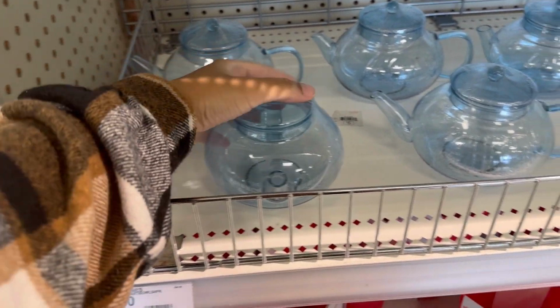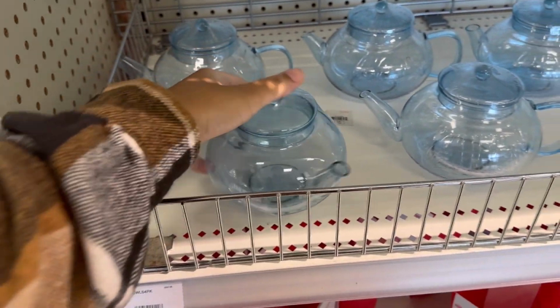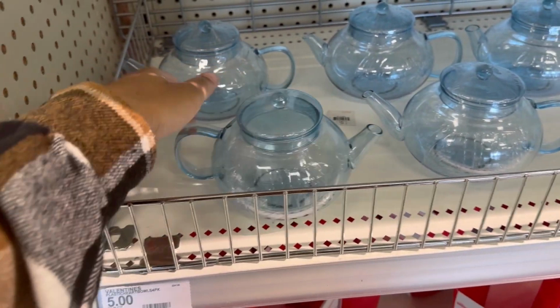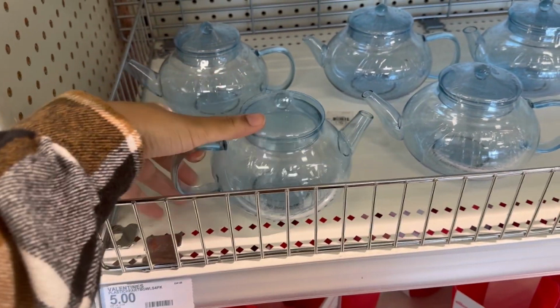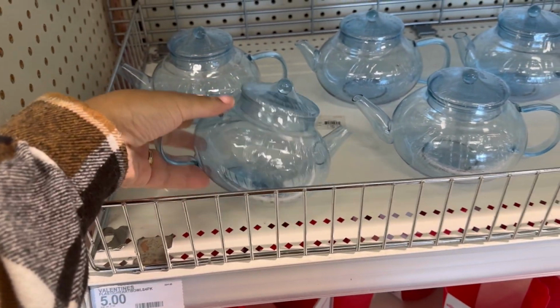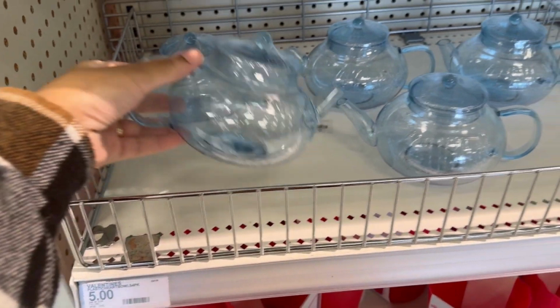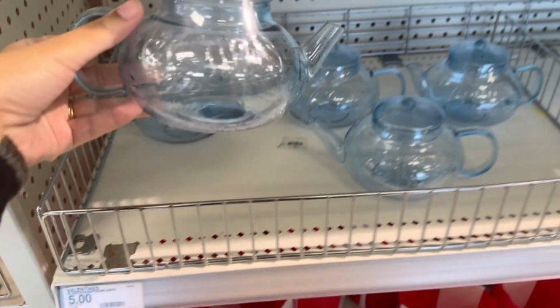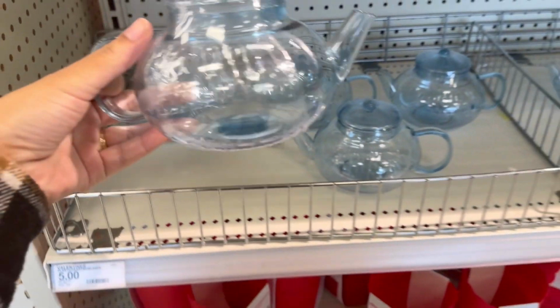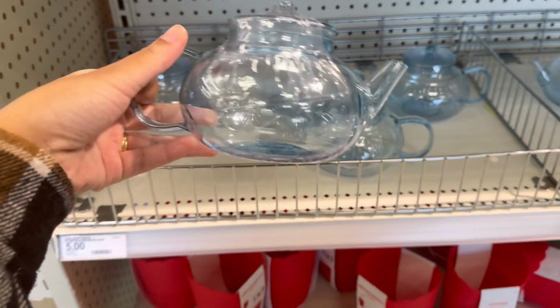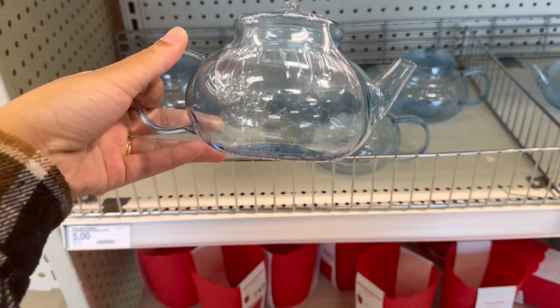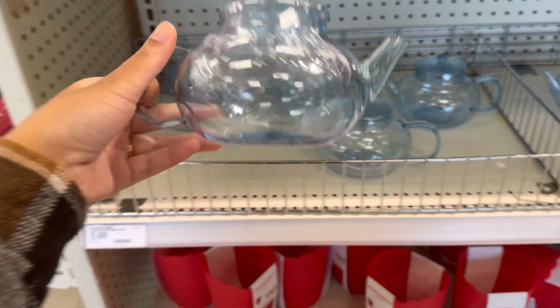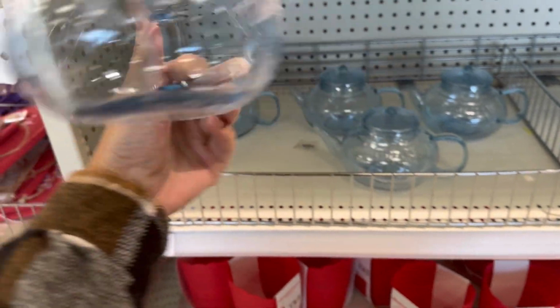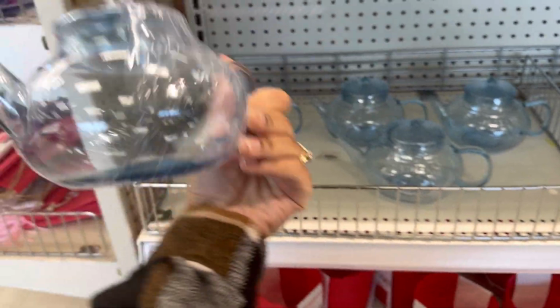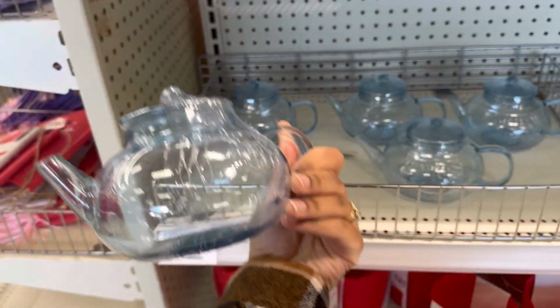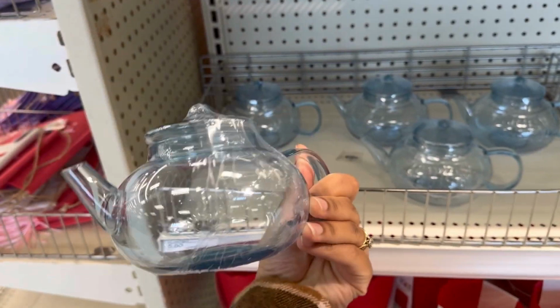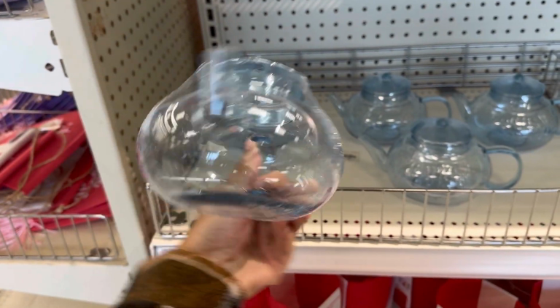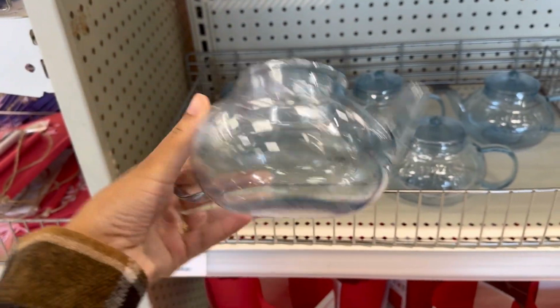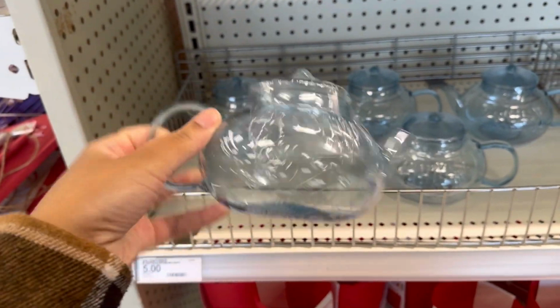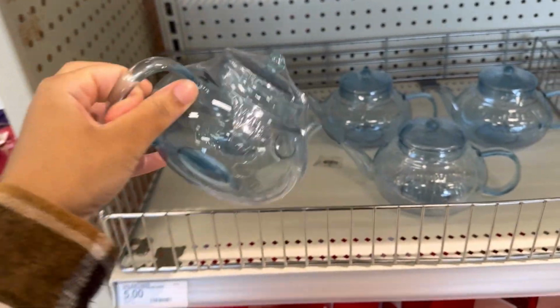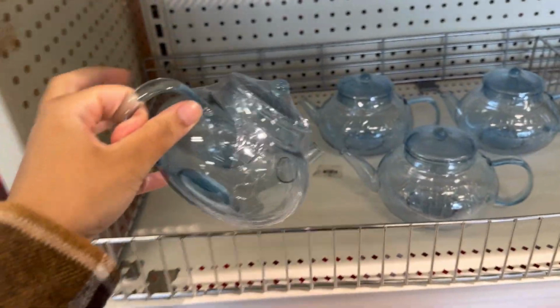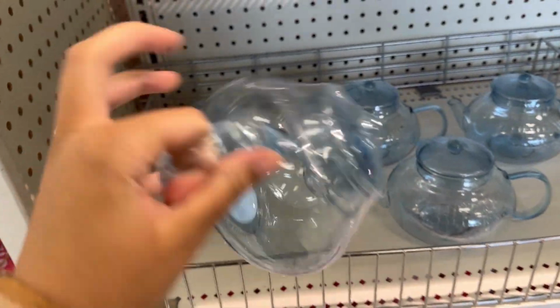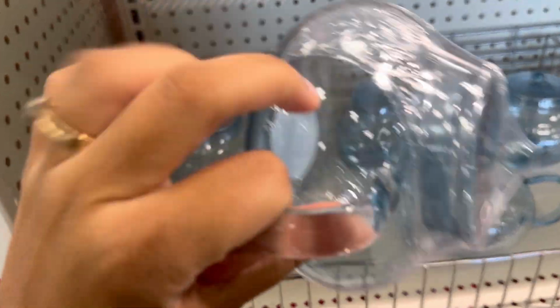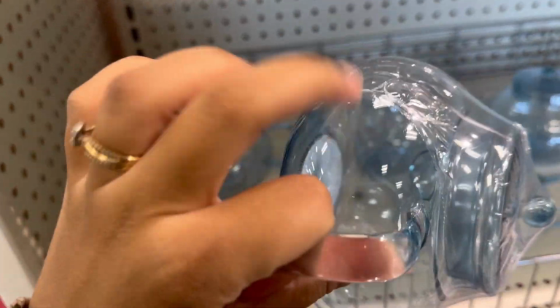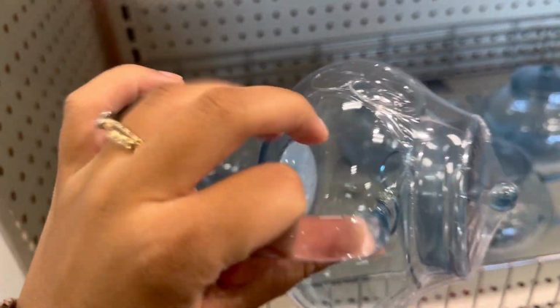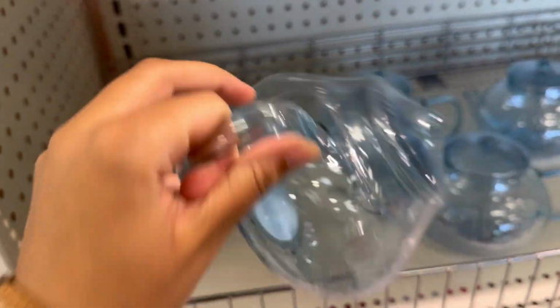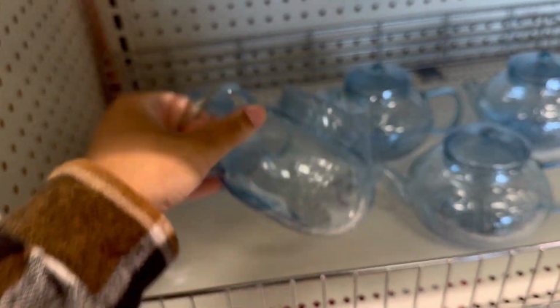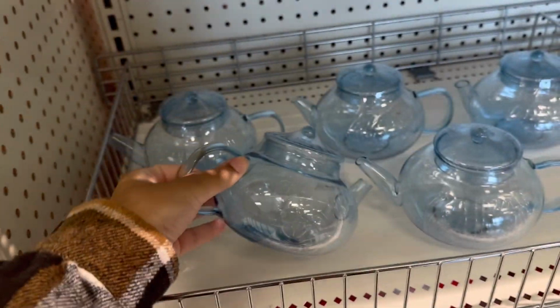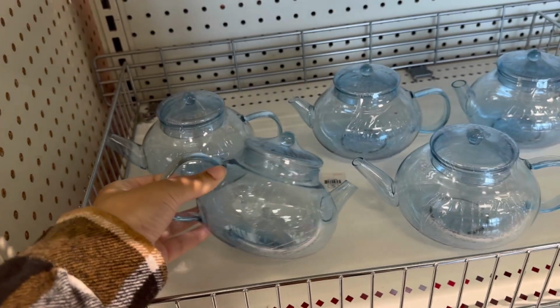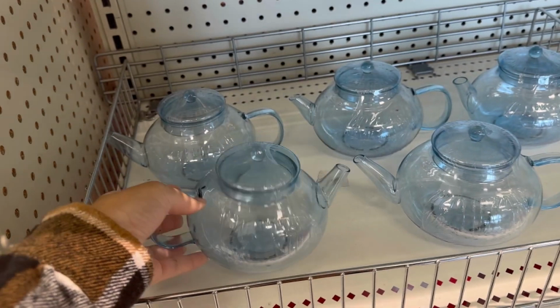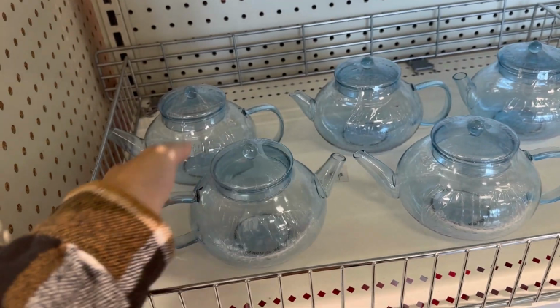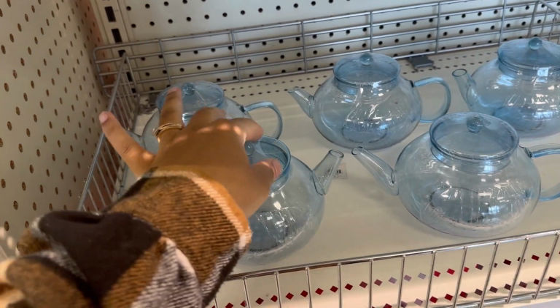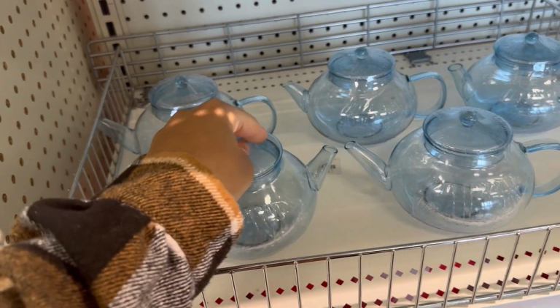This little teapot is so cute. It's glass. That is so cute.